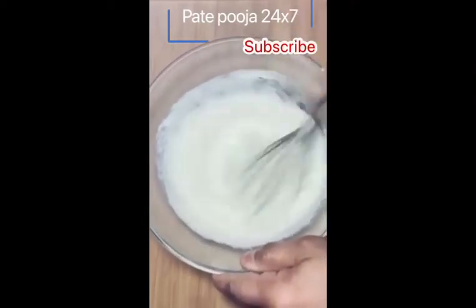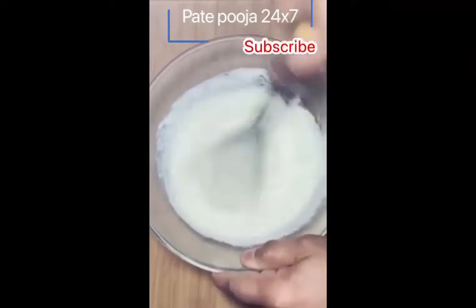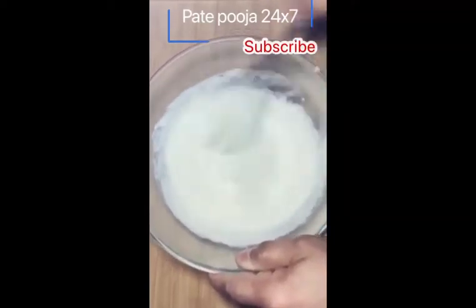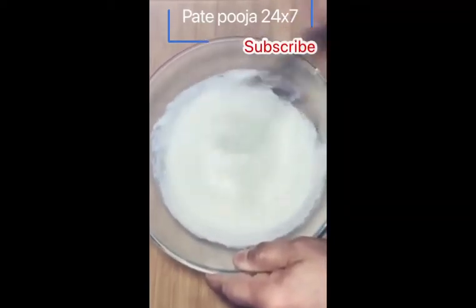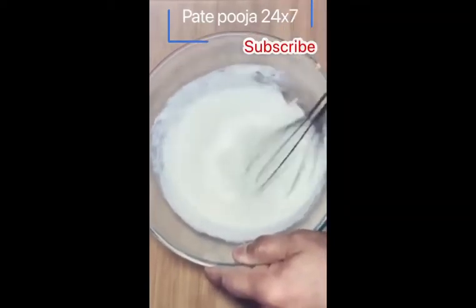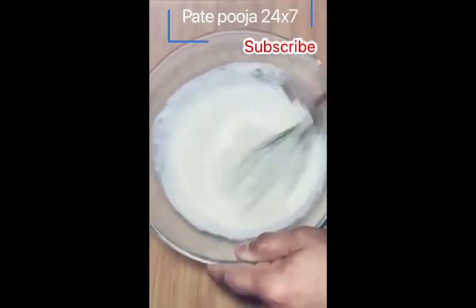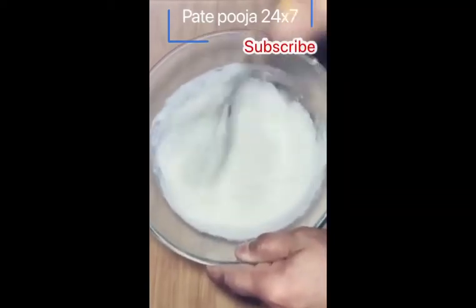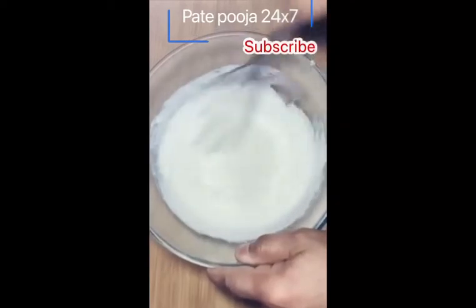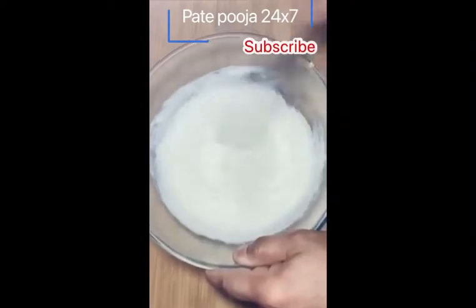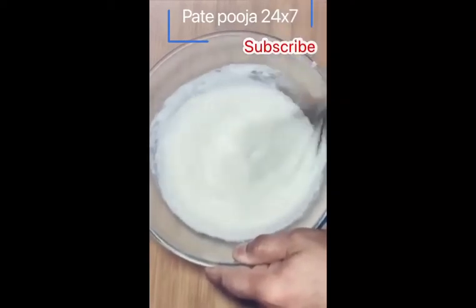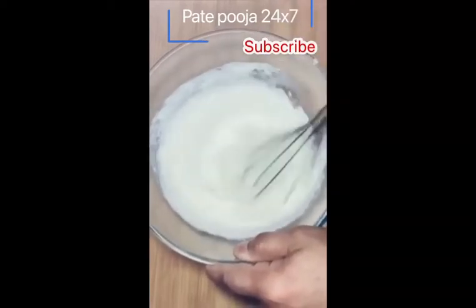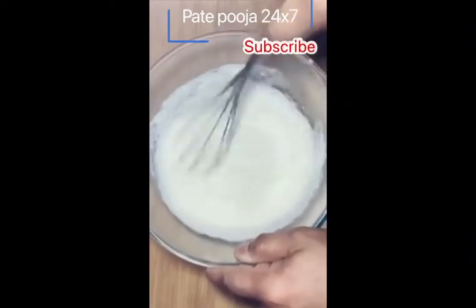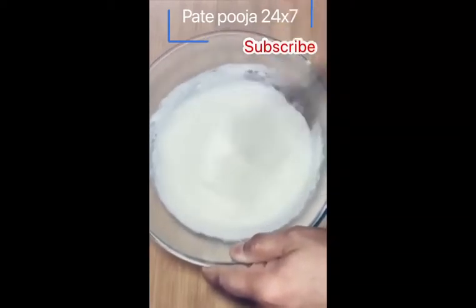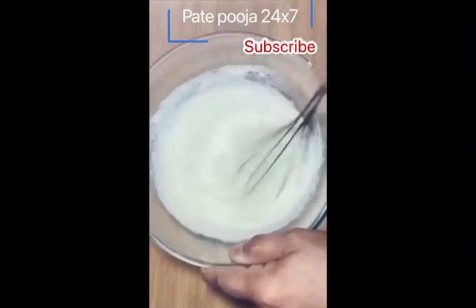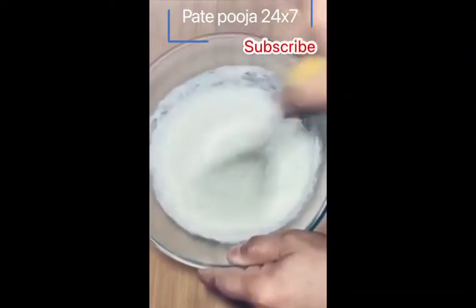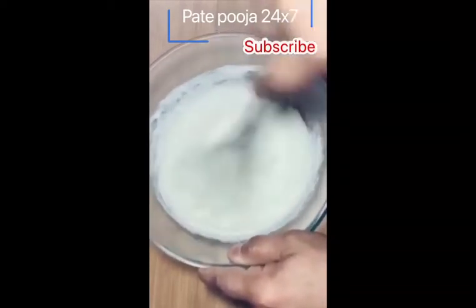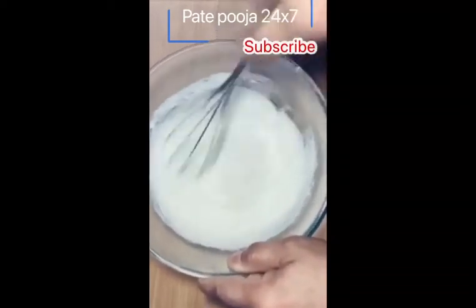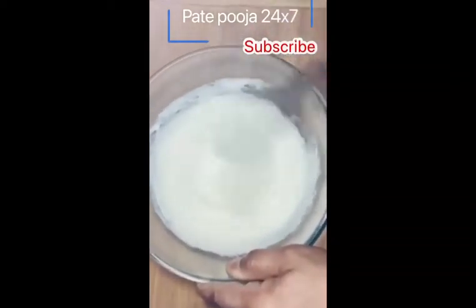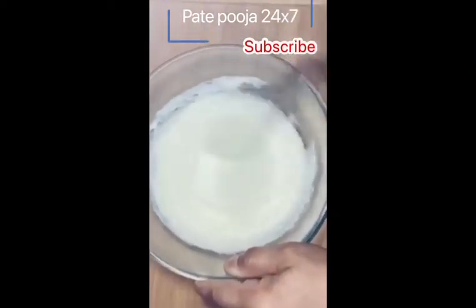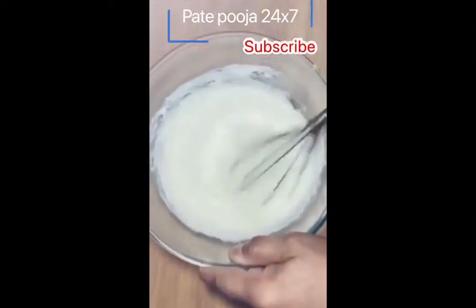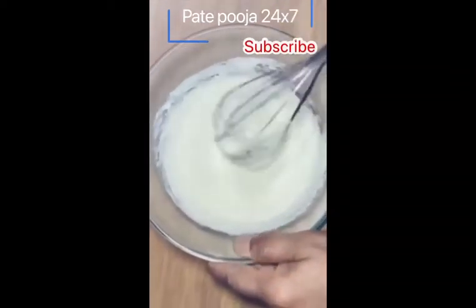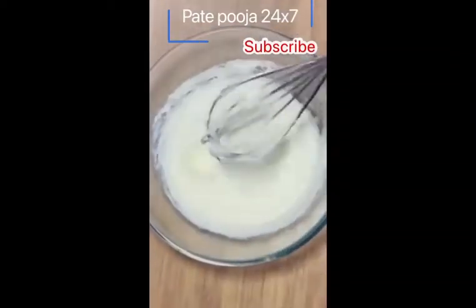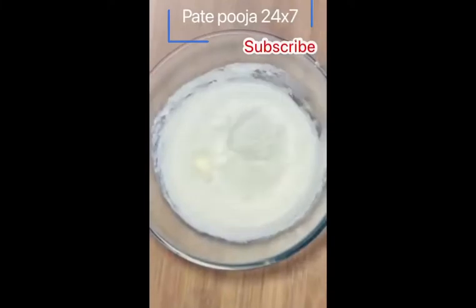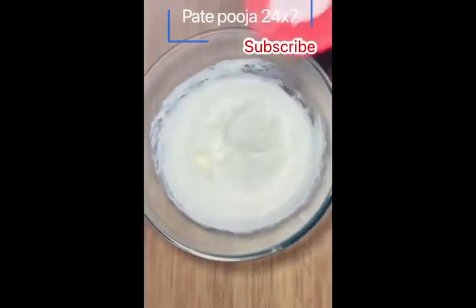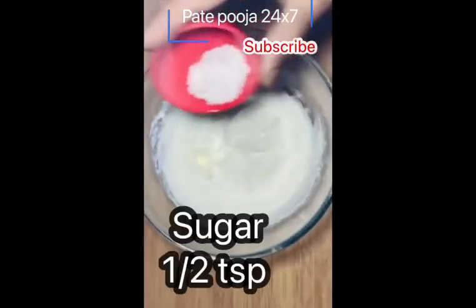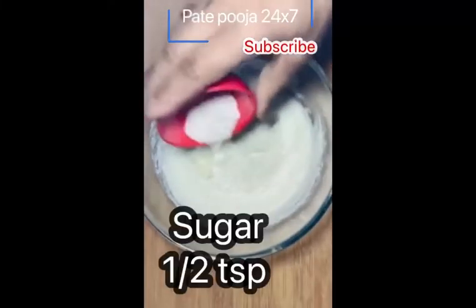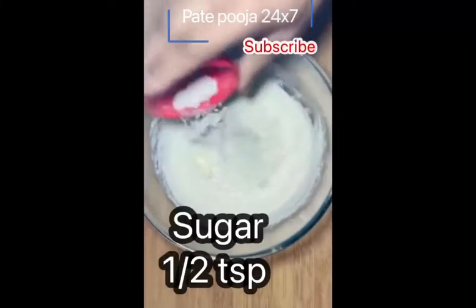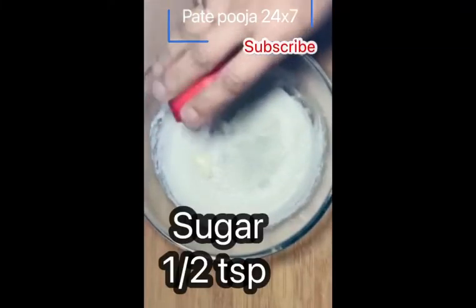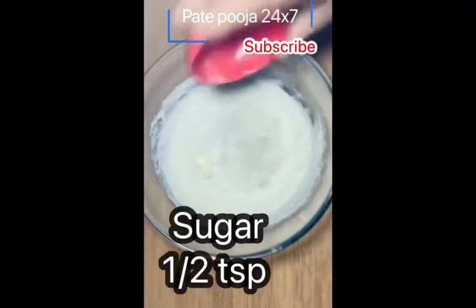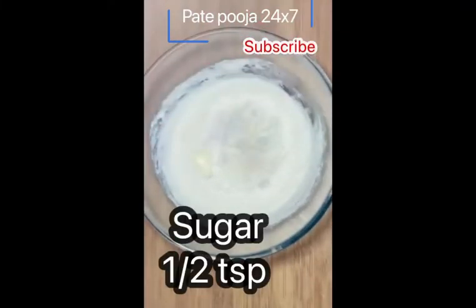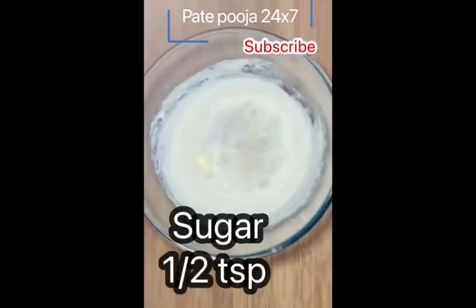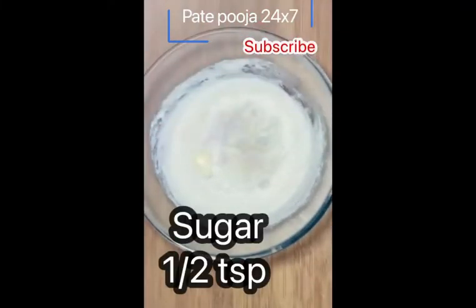After the dough, you will add namak (salt) and mustard sauce. And in the next step, you will add the most important ingredient, which is the pudina (mint).